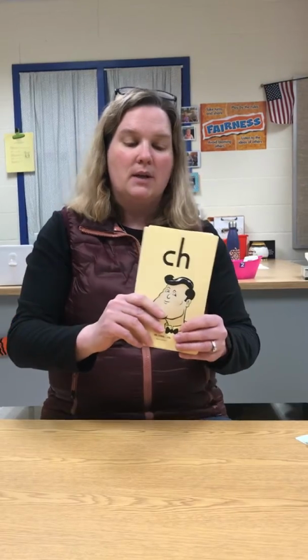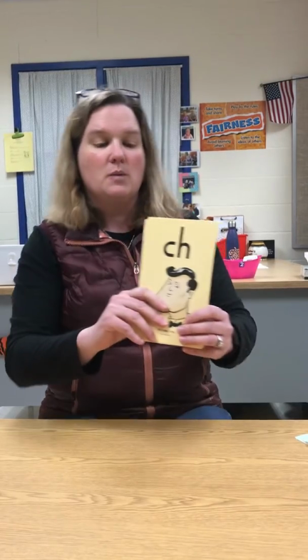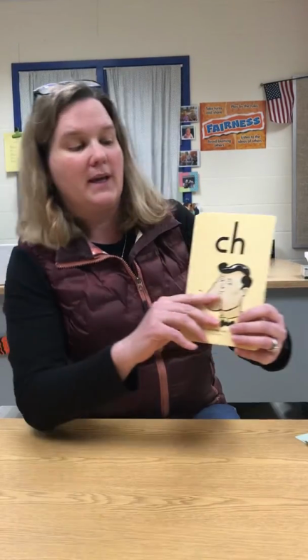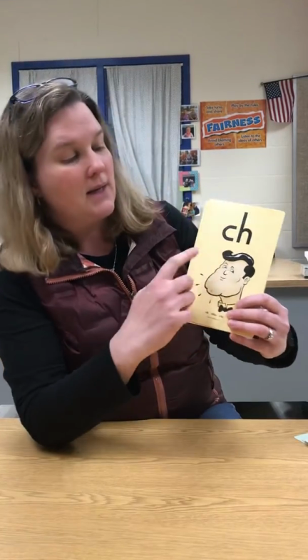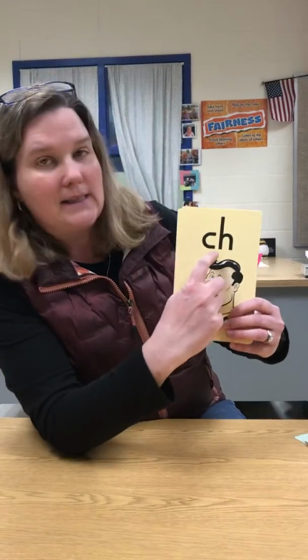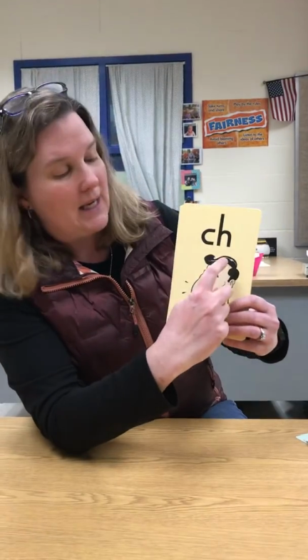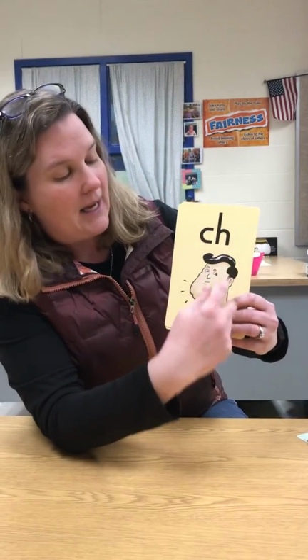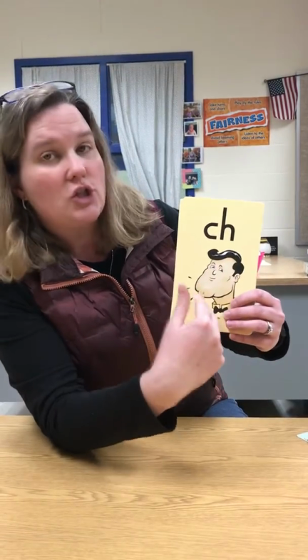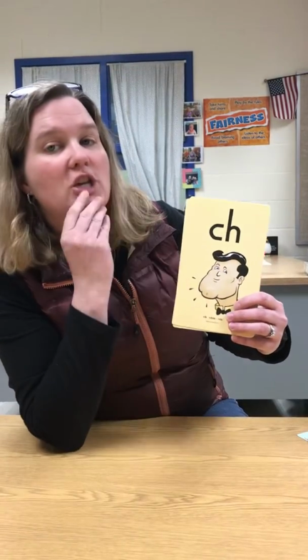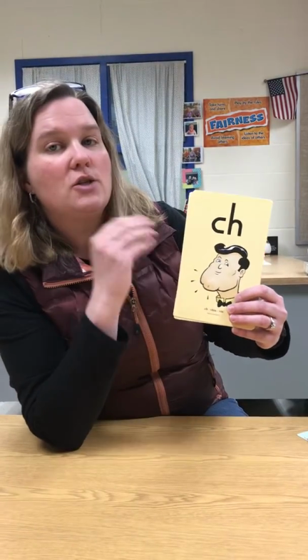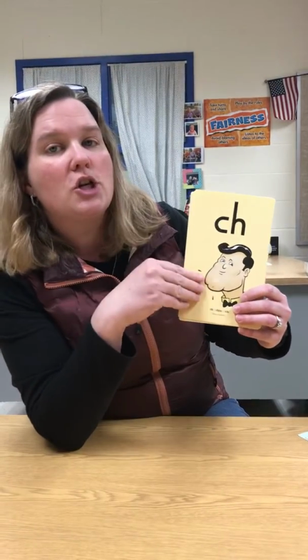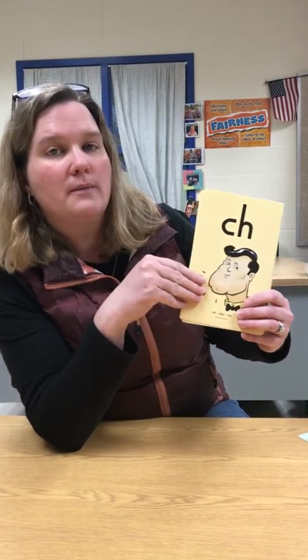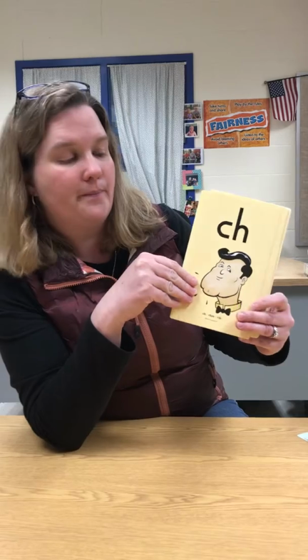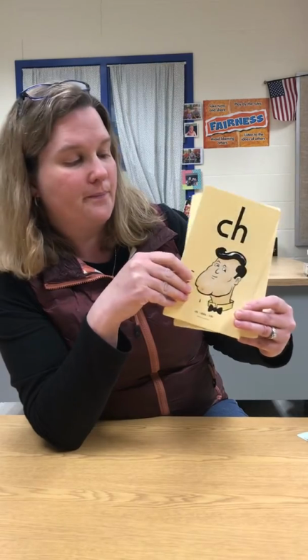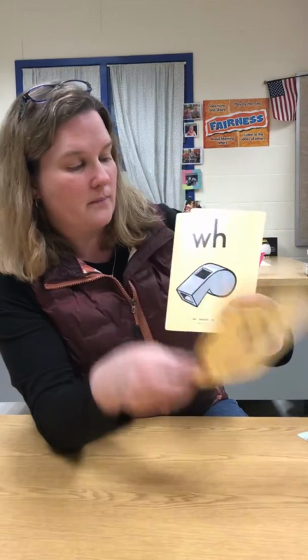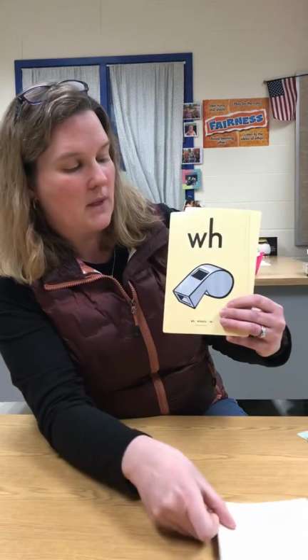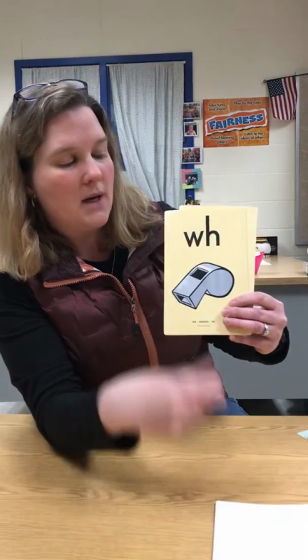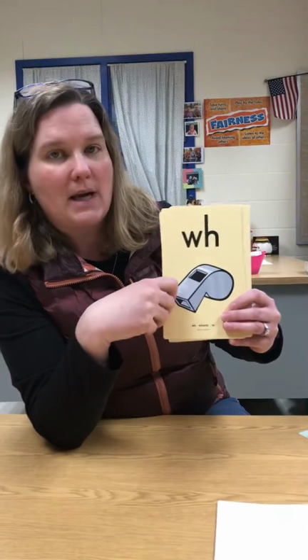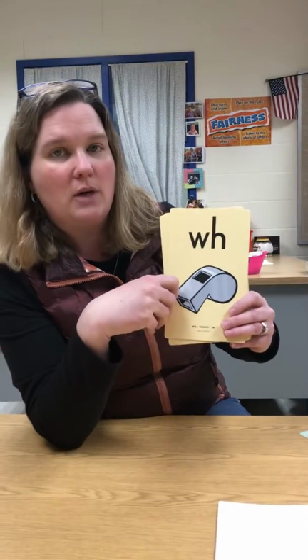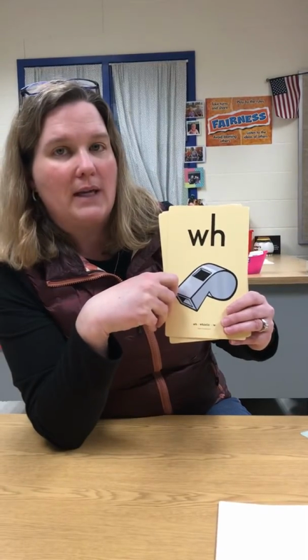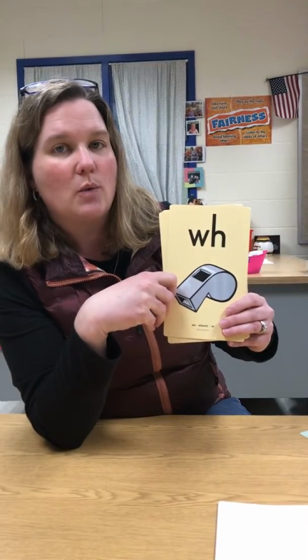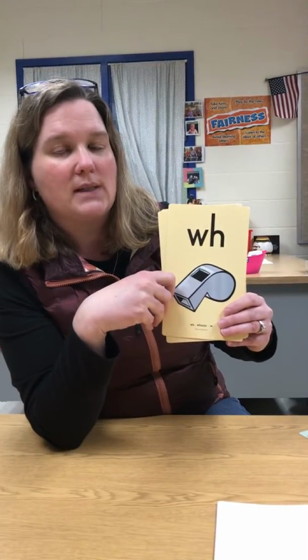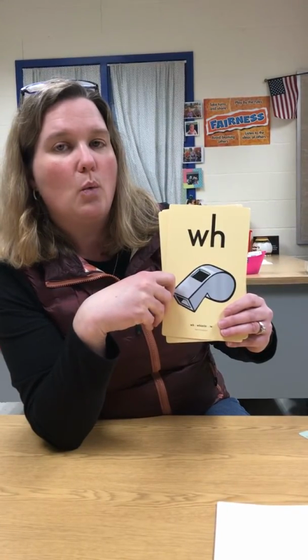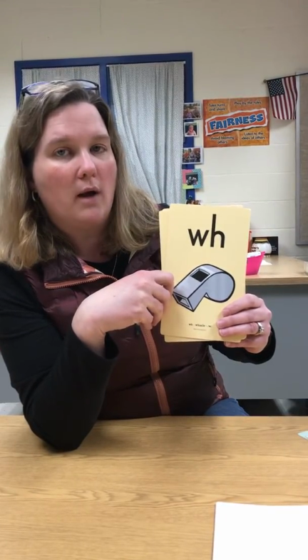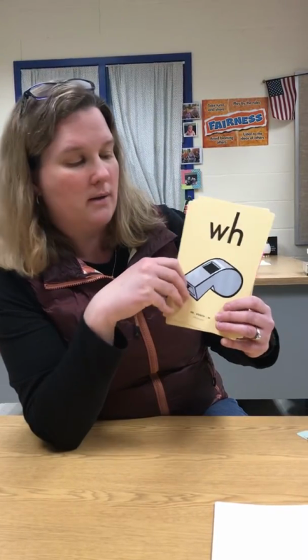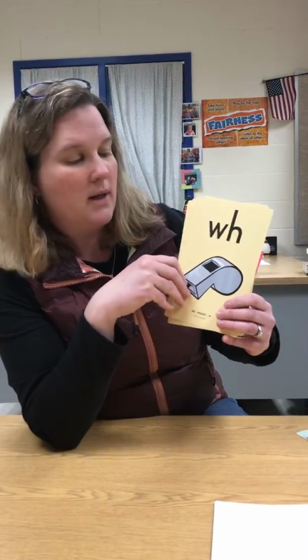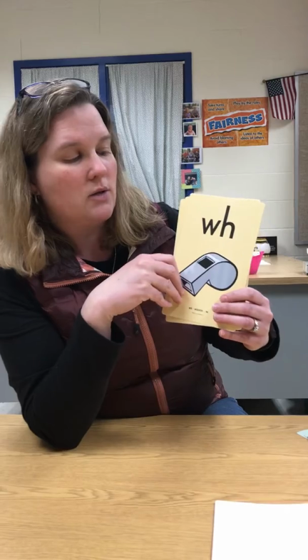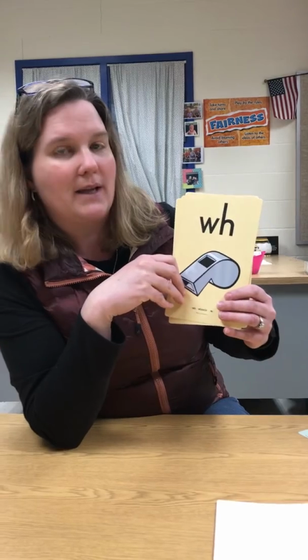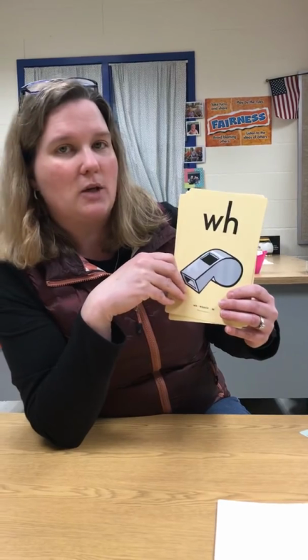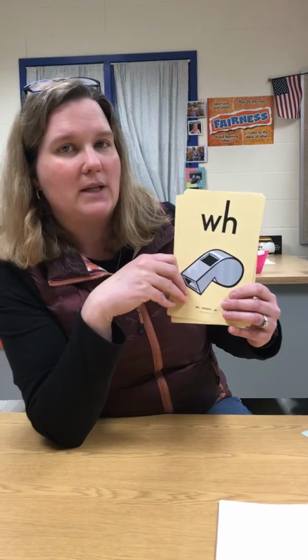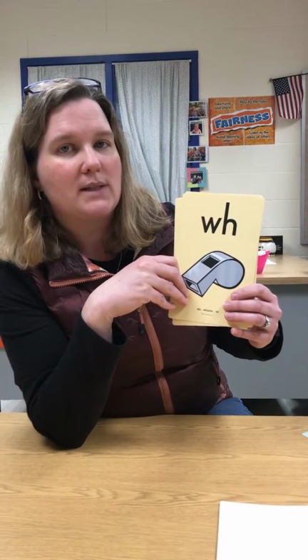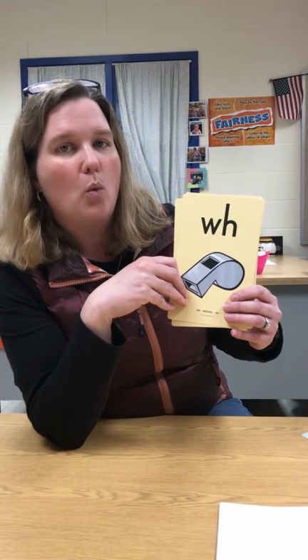The first one is C-H, chin, ch. W-H, whistle, wh. Try it again. W-H, whistle, wh.